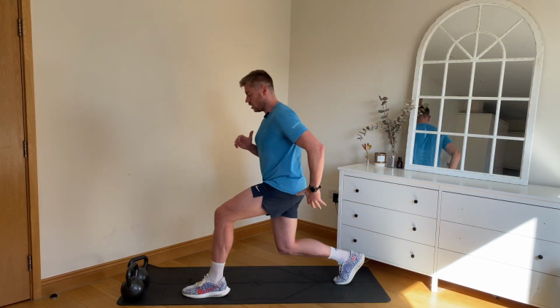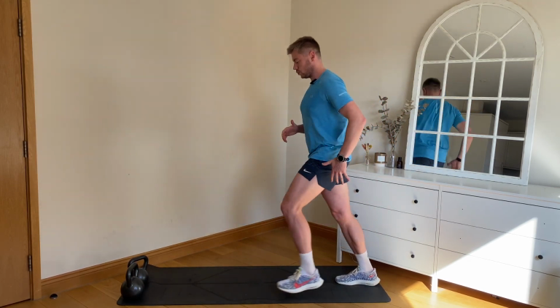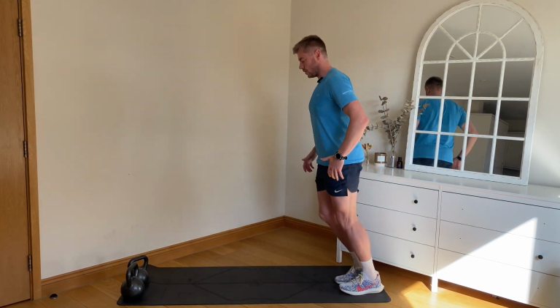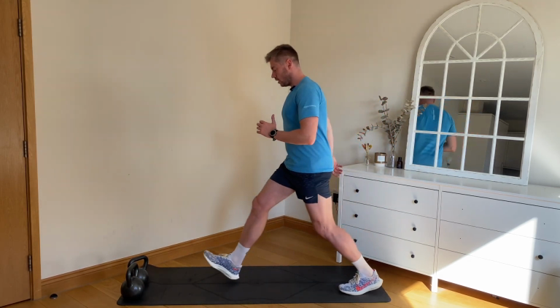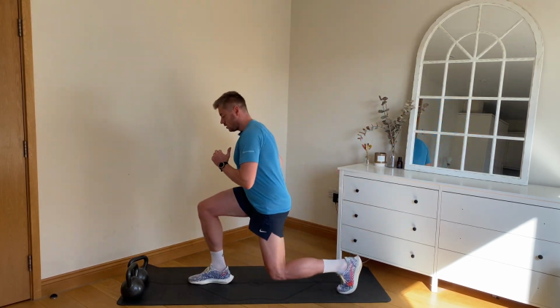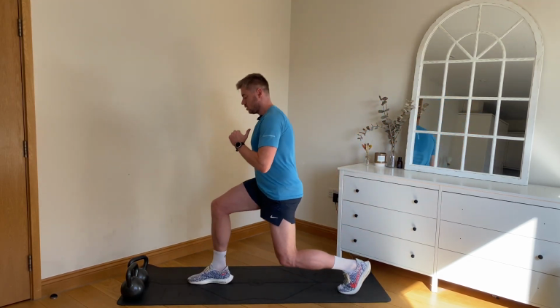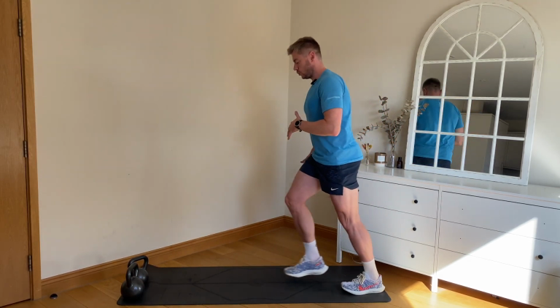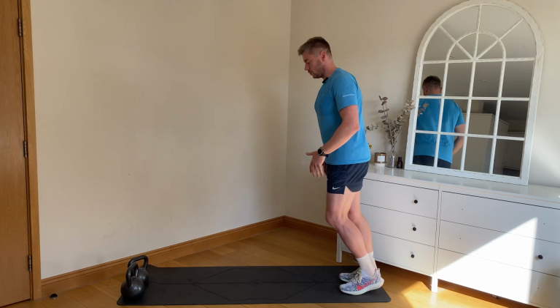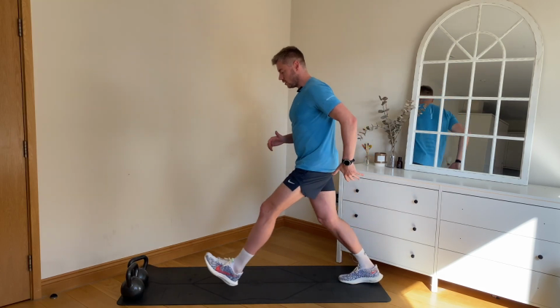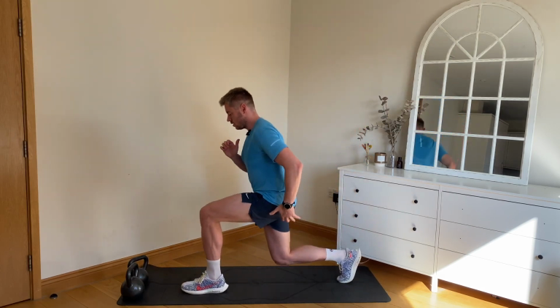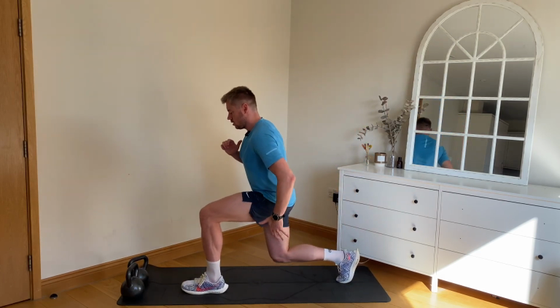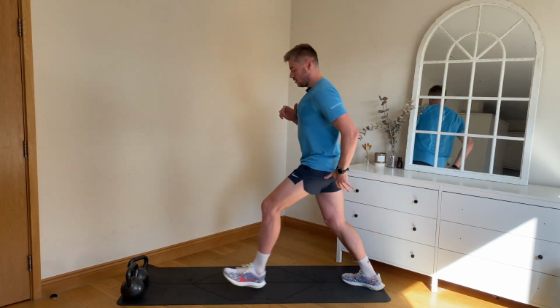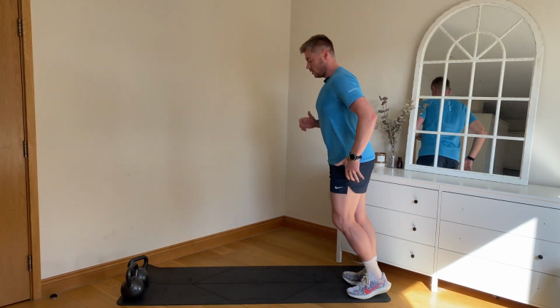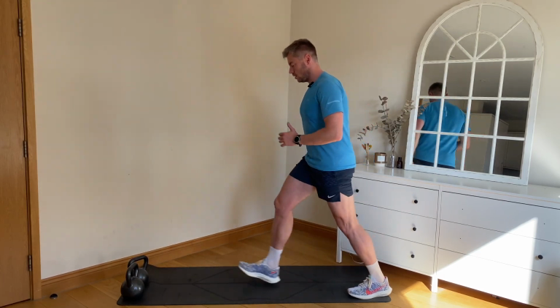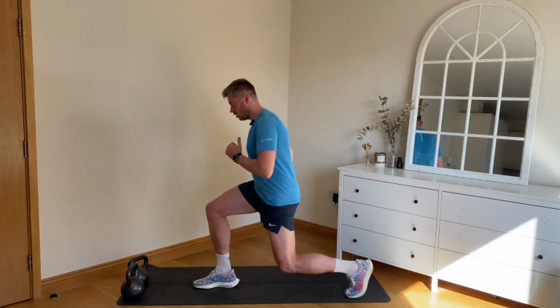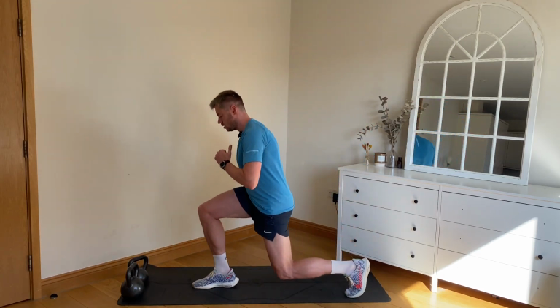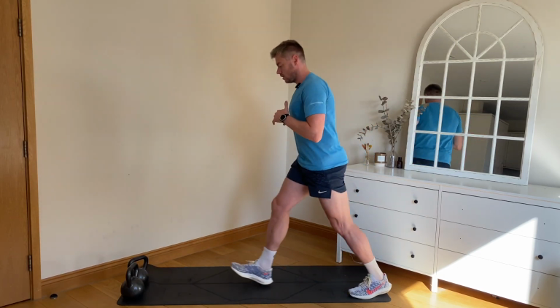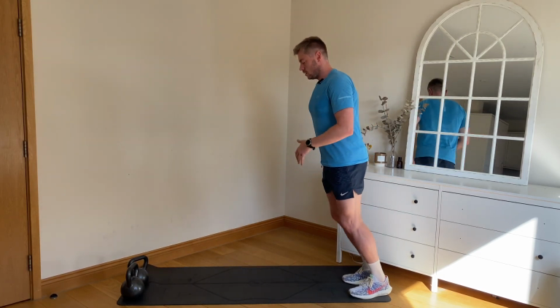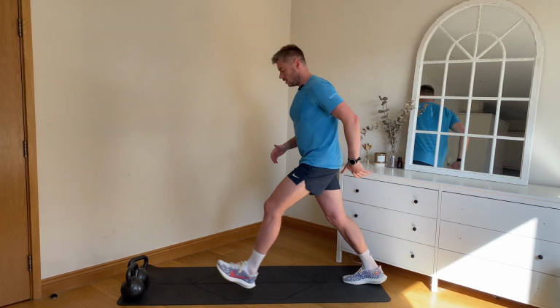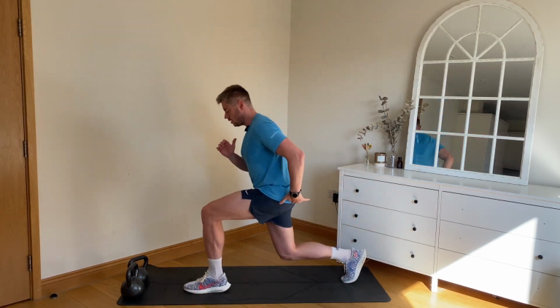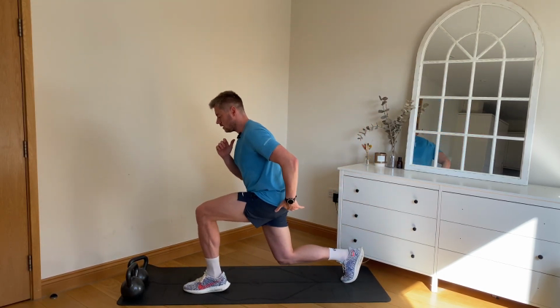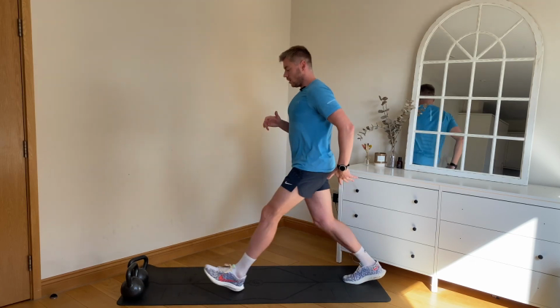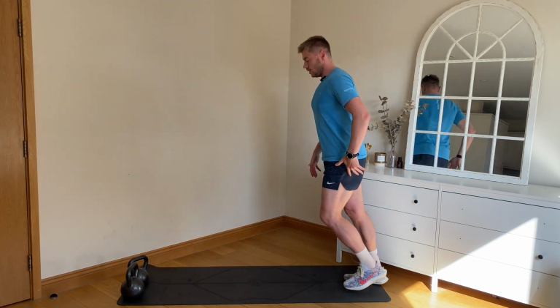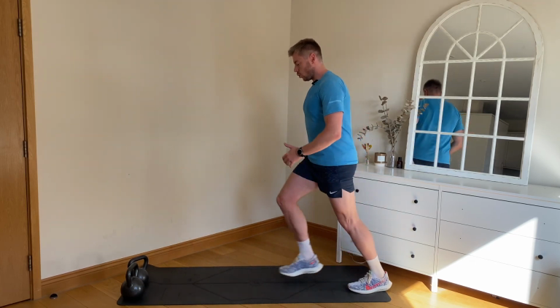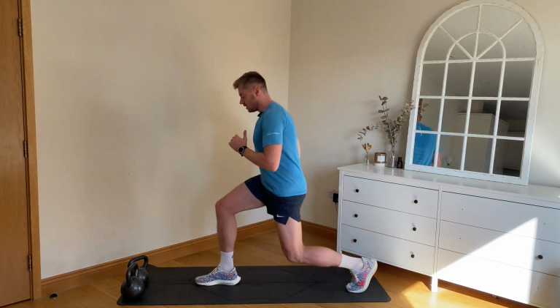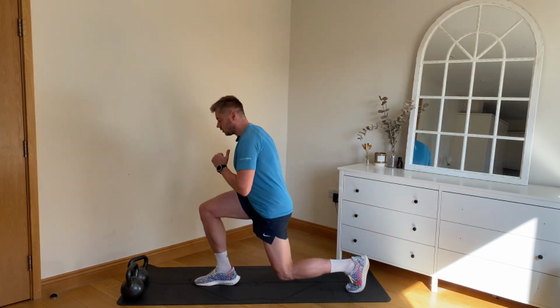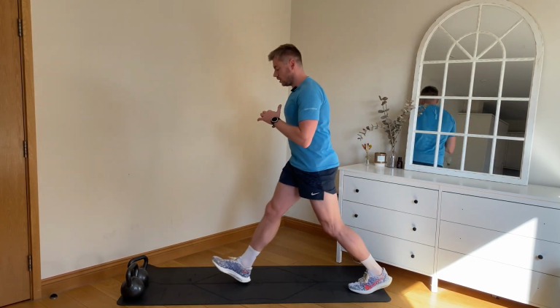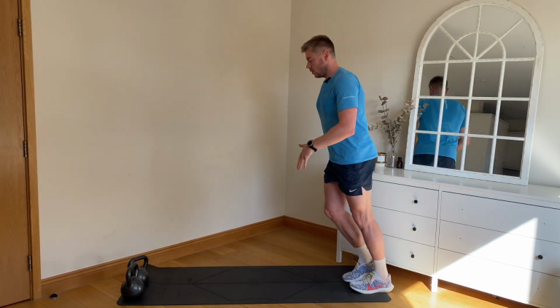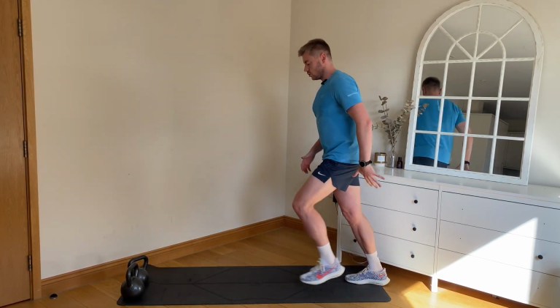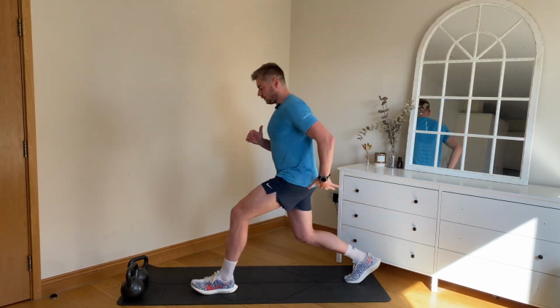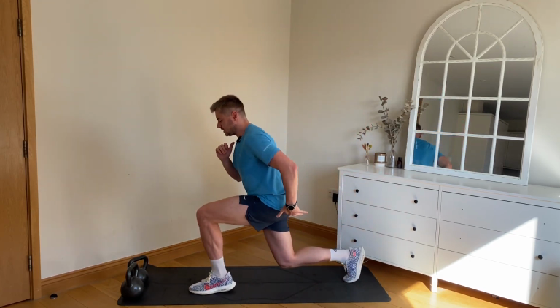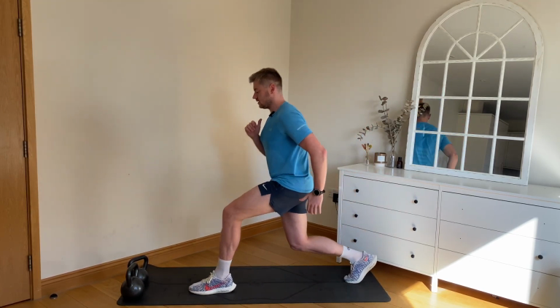Starting off we're going to come into lunges — down, push up, push up. On the second round we're just going to go for about 15 seconds each.